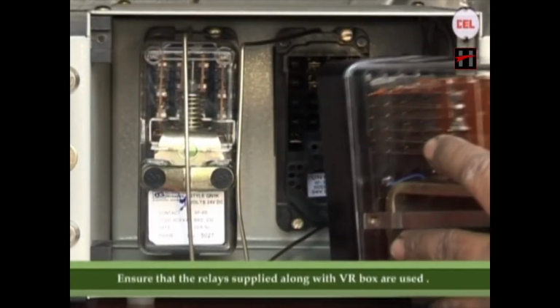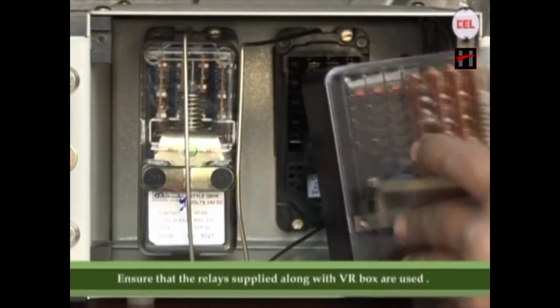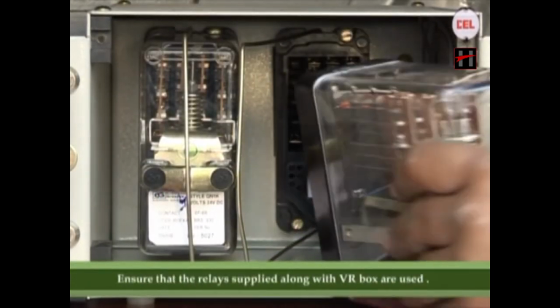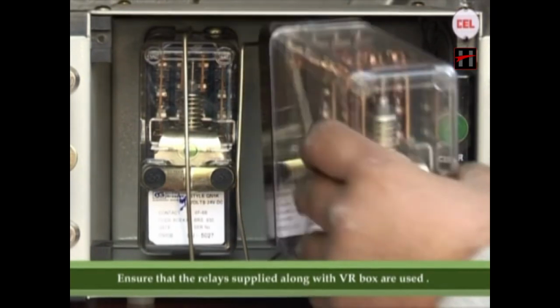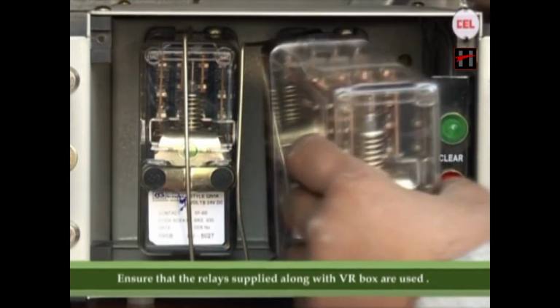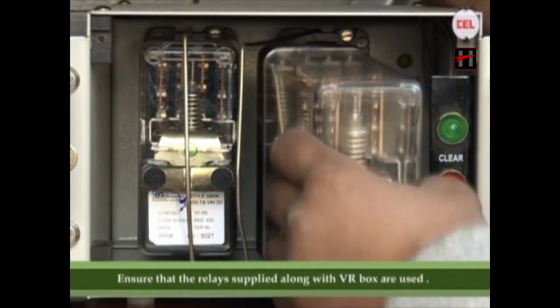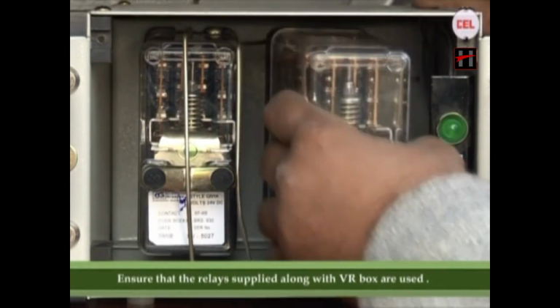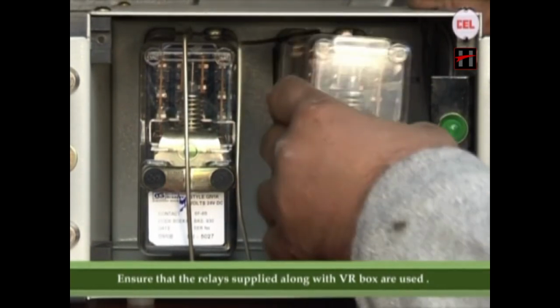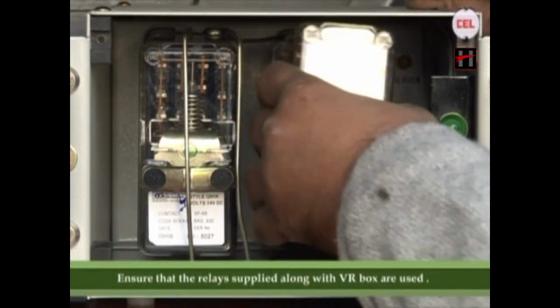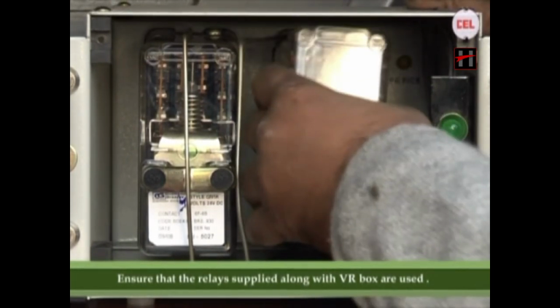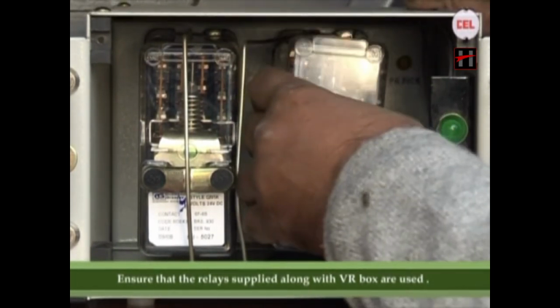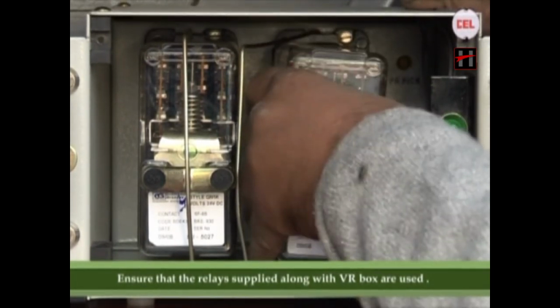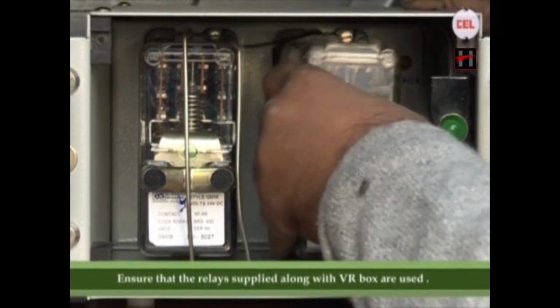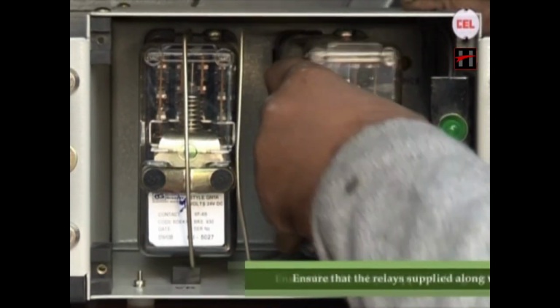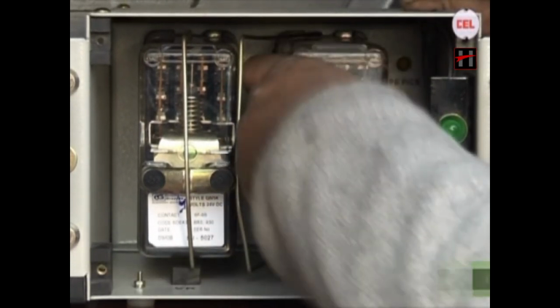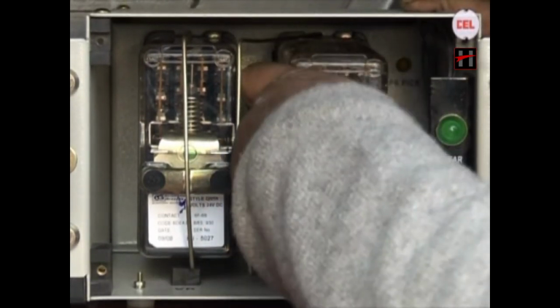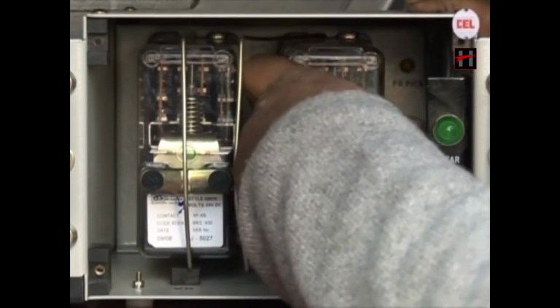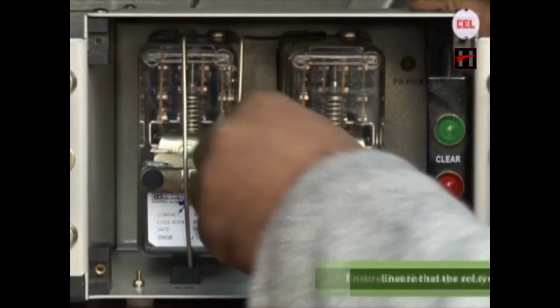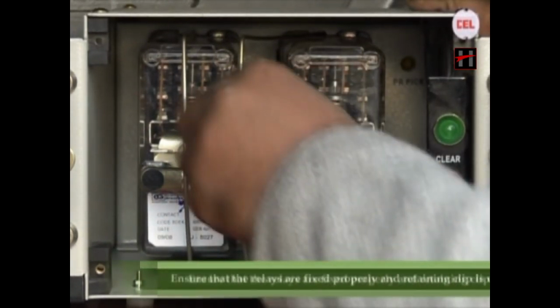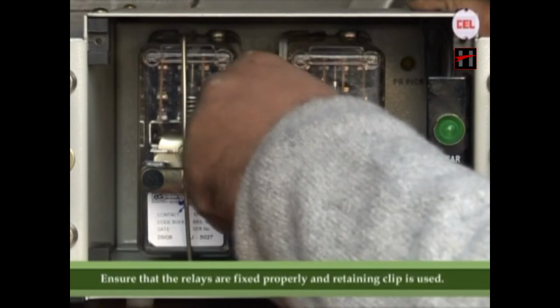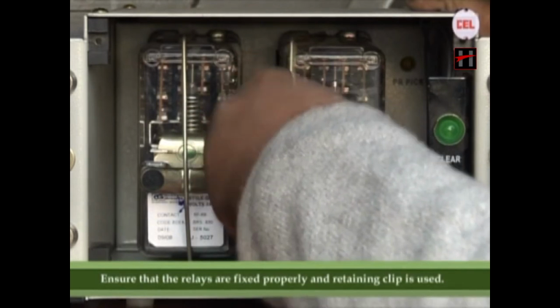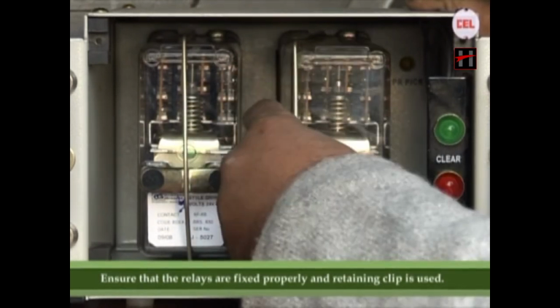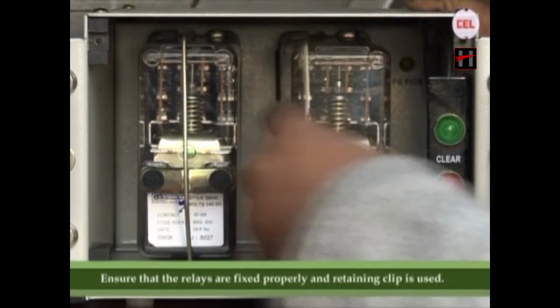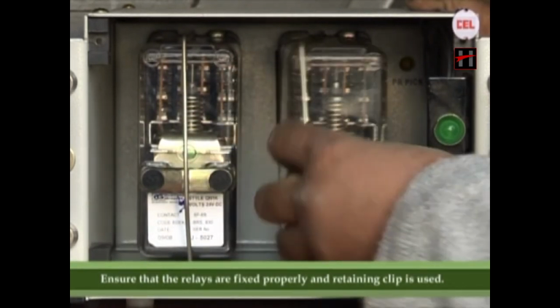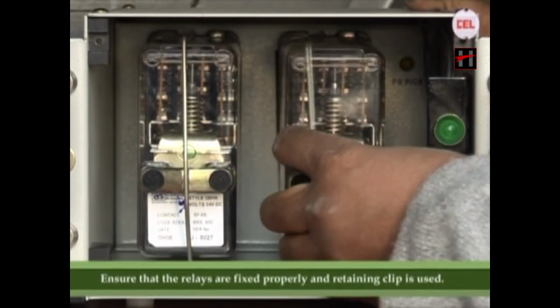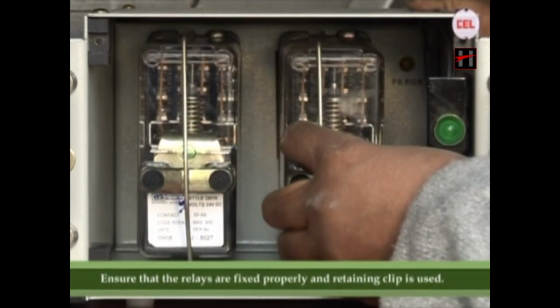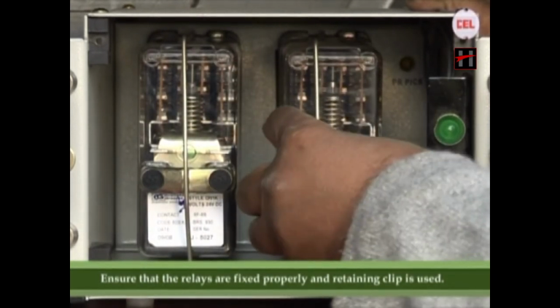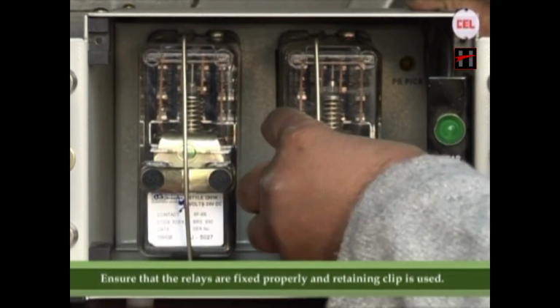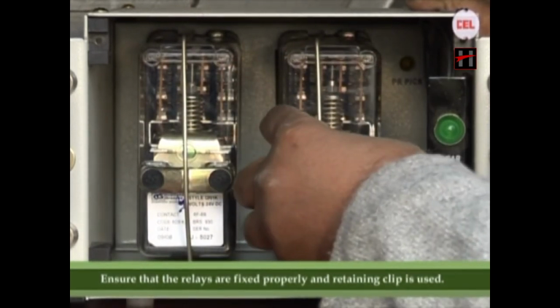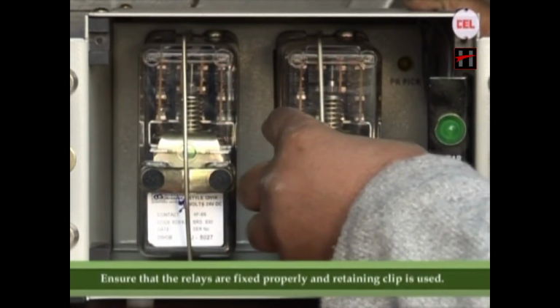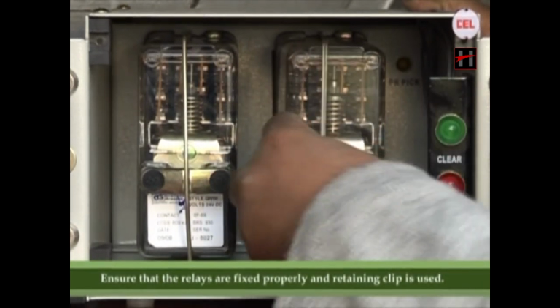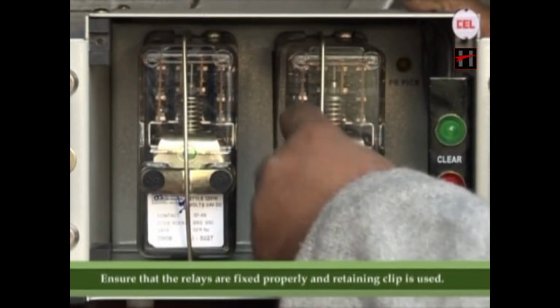Ensure that the relays supplied along with the VR box are used. Ensure that the relays are fixed properly and the retaining clip is used.